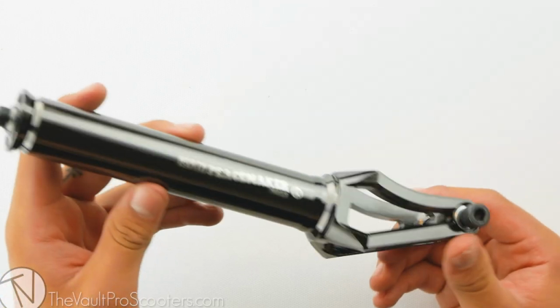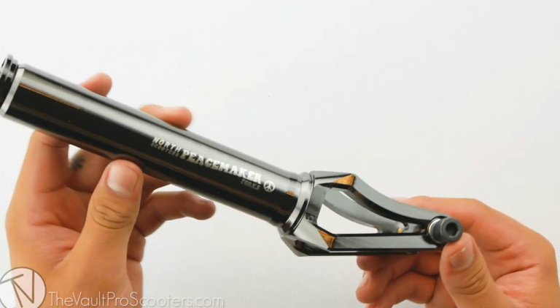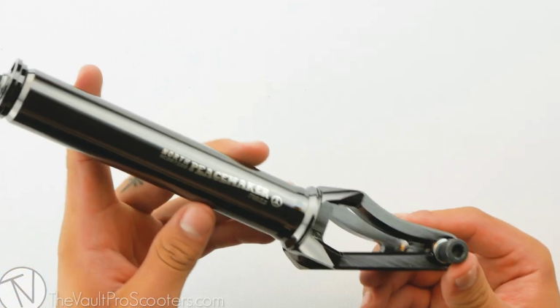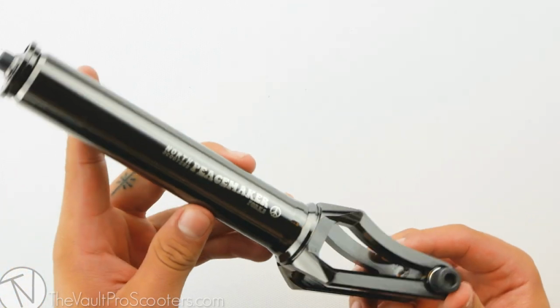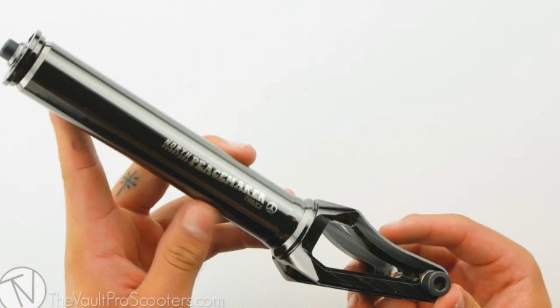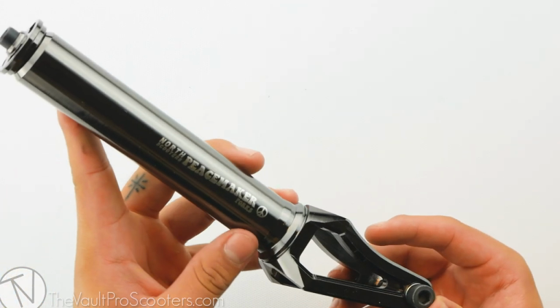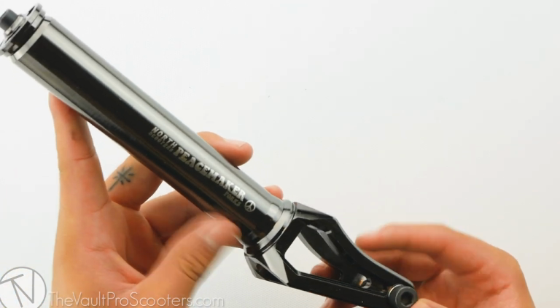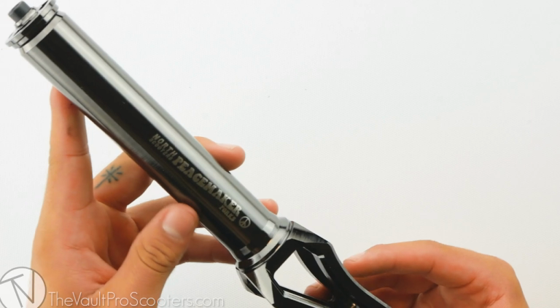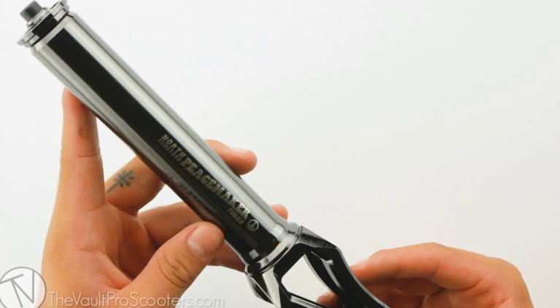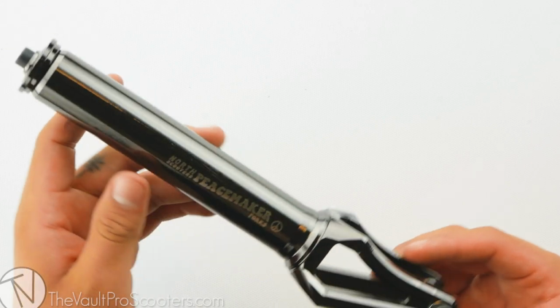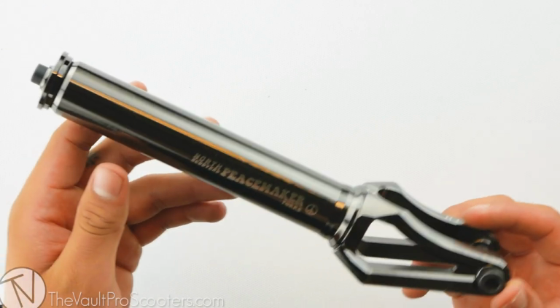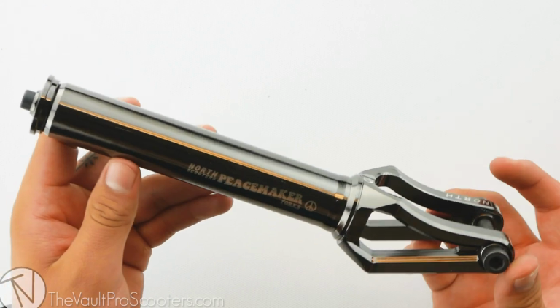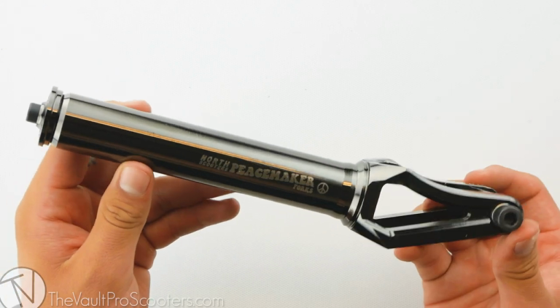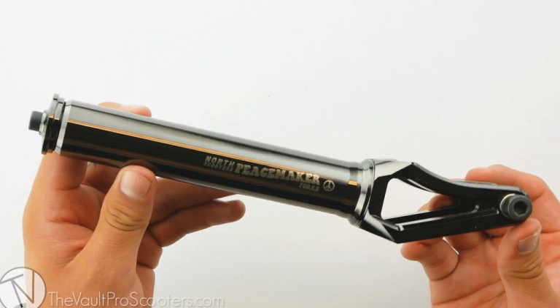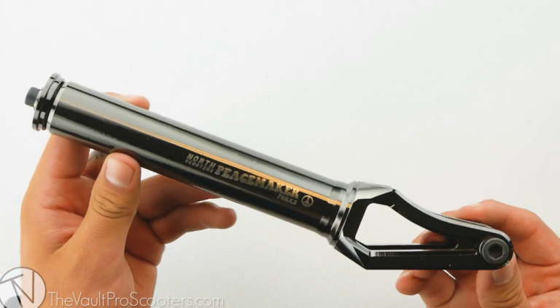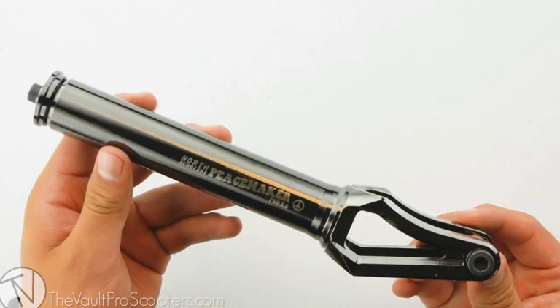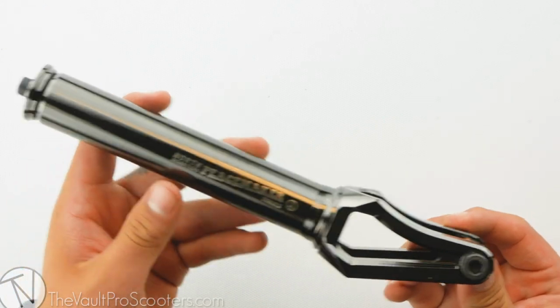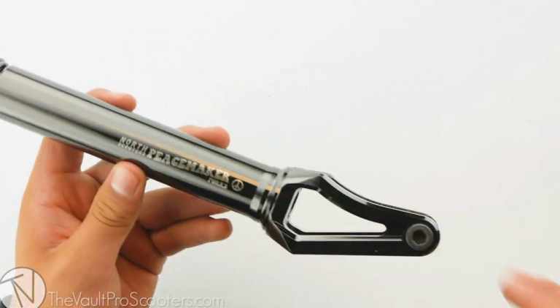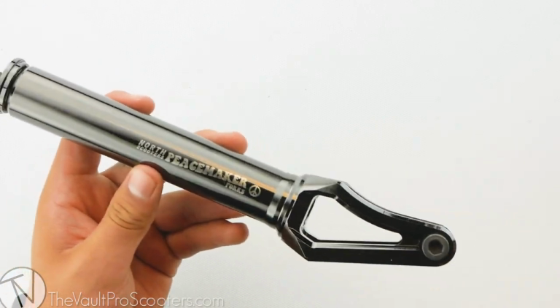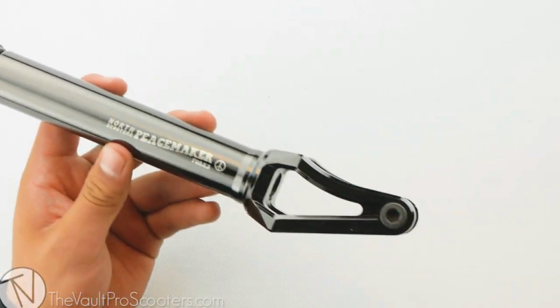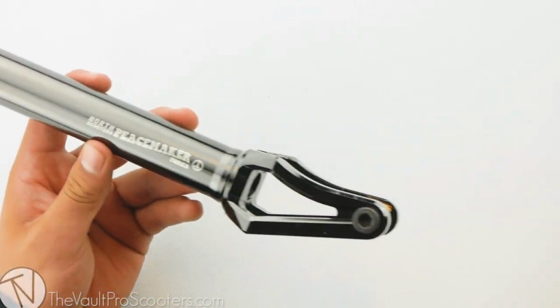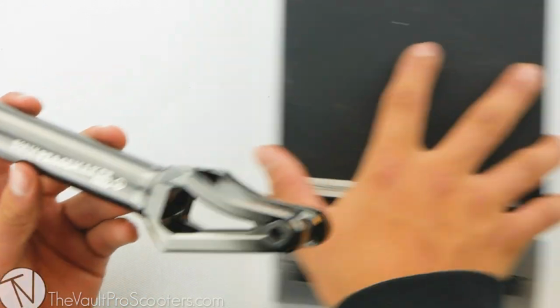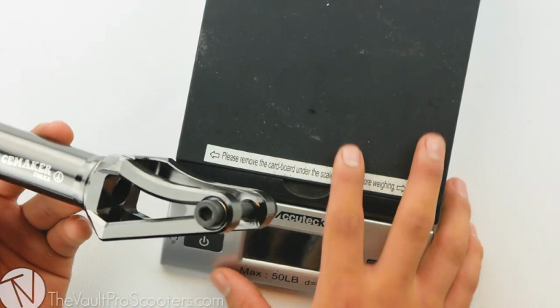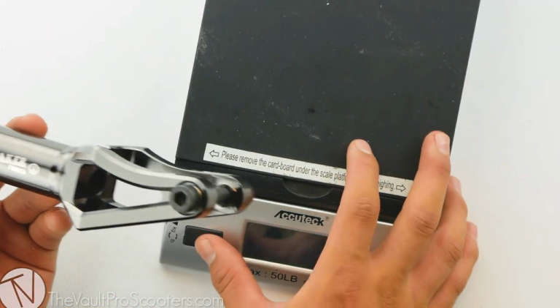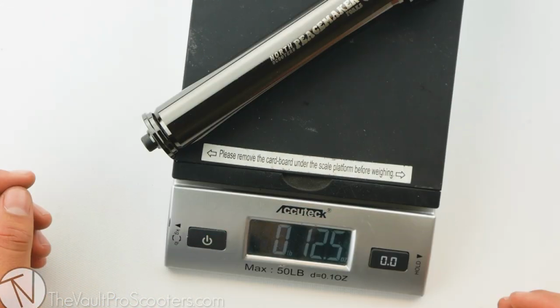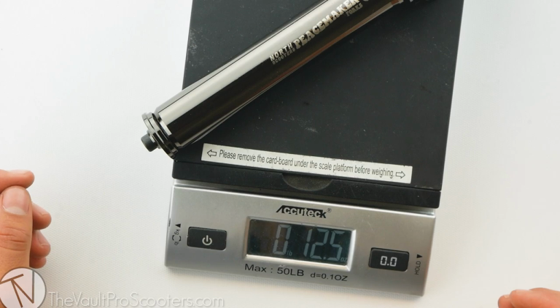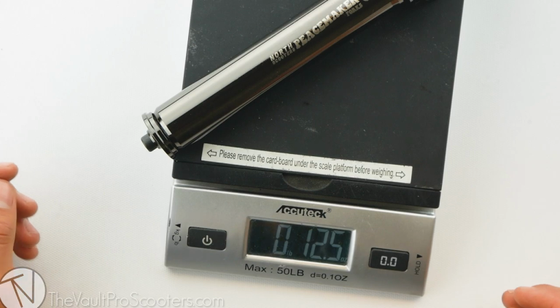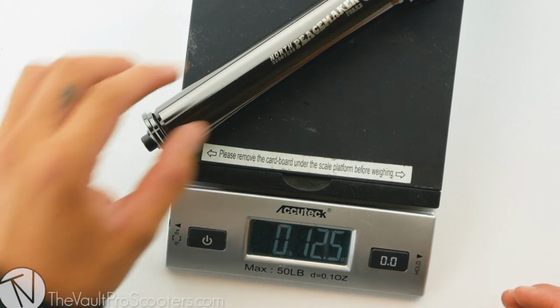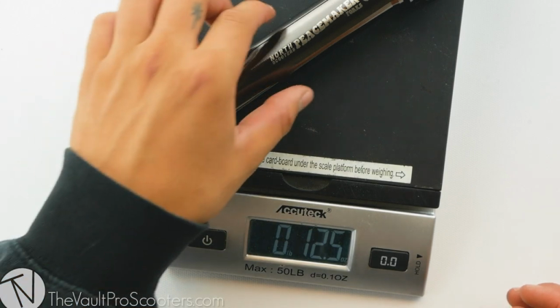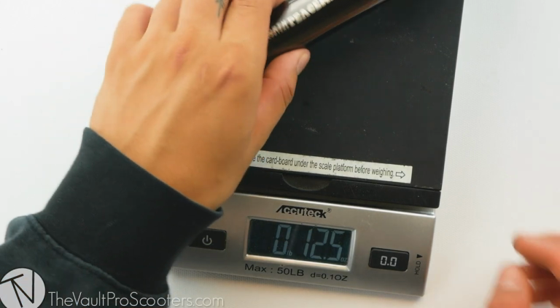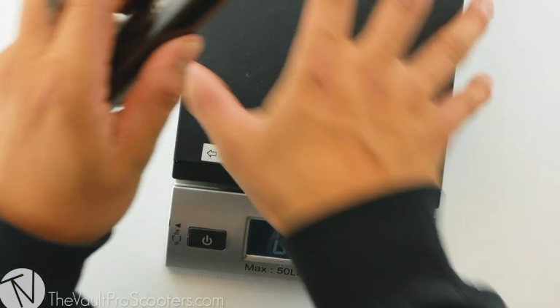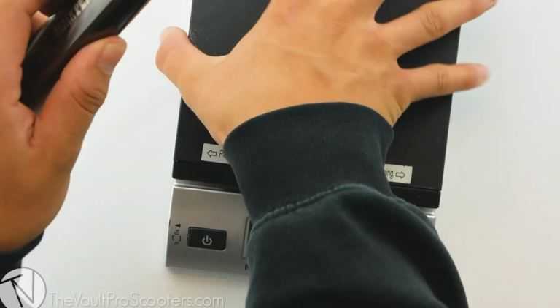The material used to make the Peacemaker Fork is 6061 T6 aluminum, so let's see where it stands on the scale. This fork comes in at 12.5 ounces.